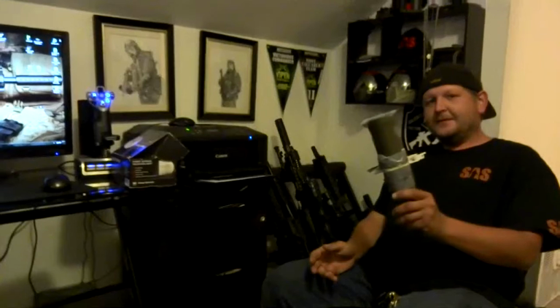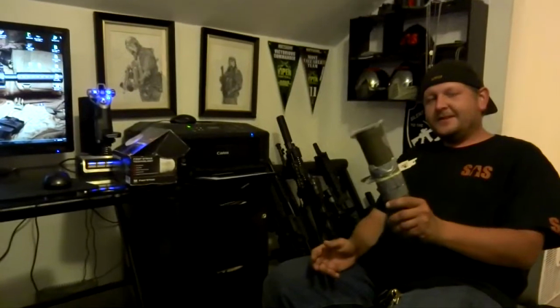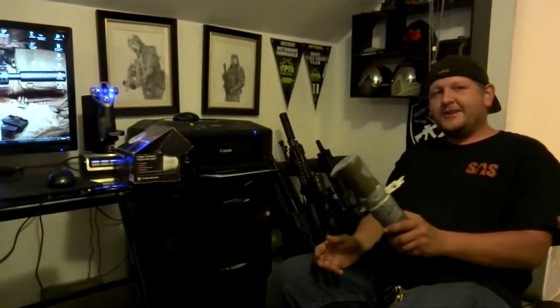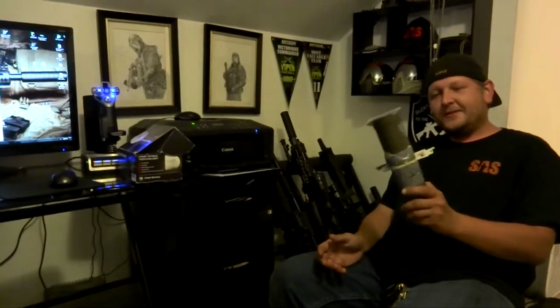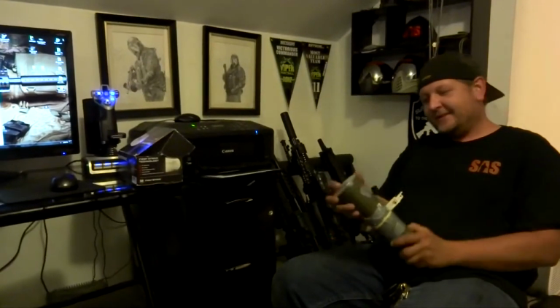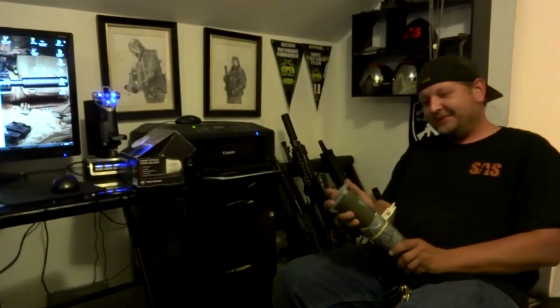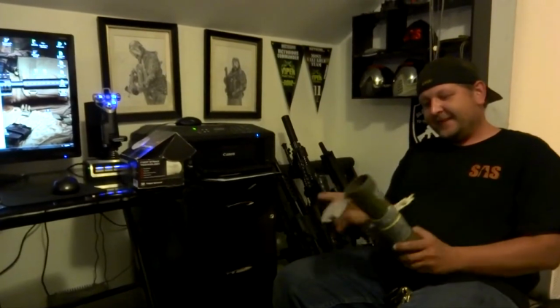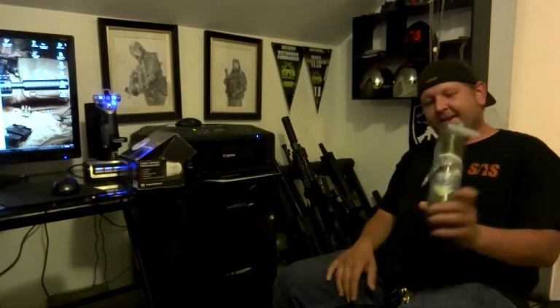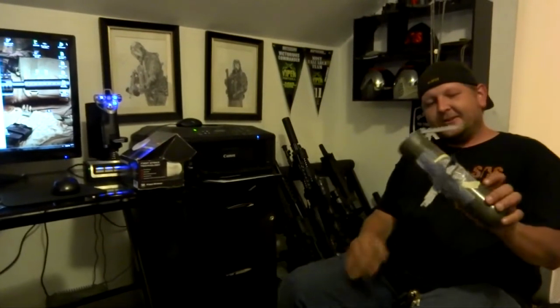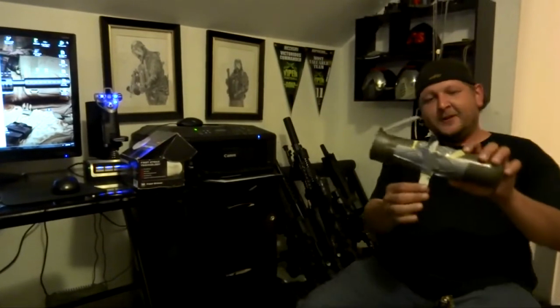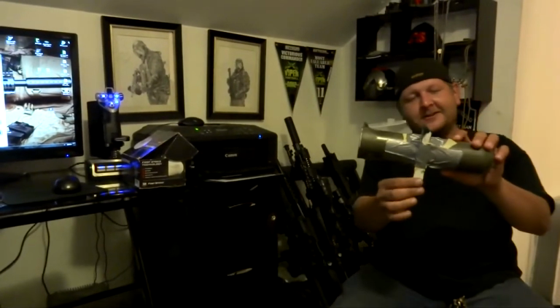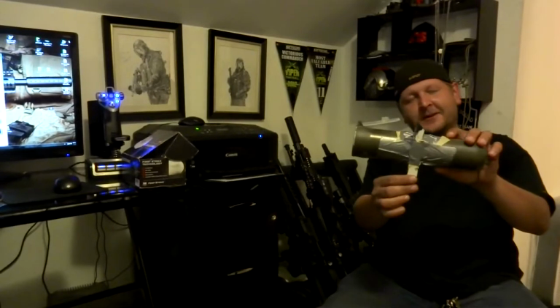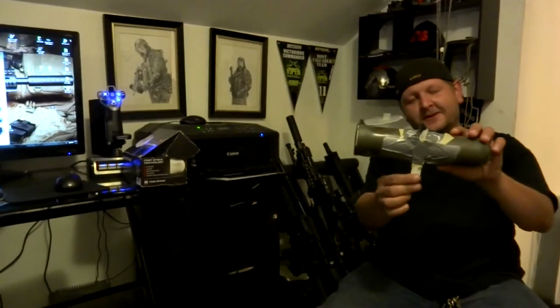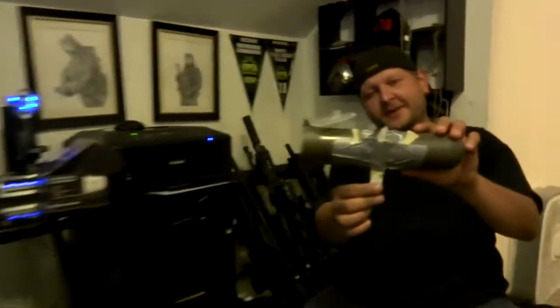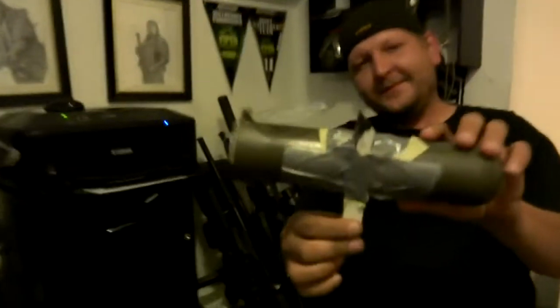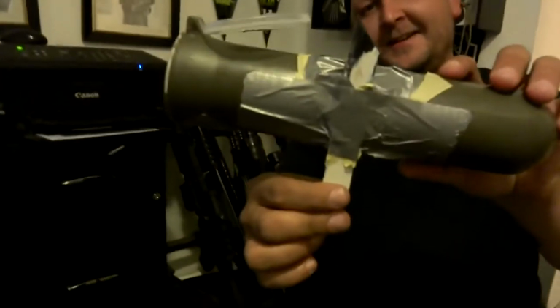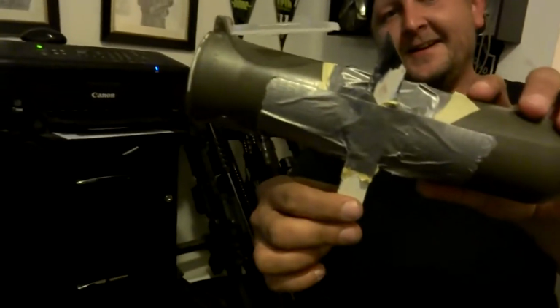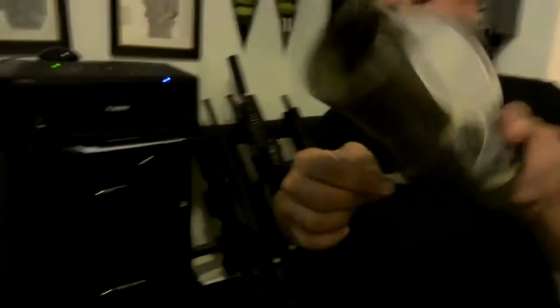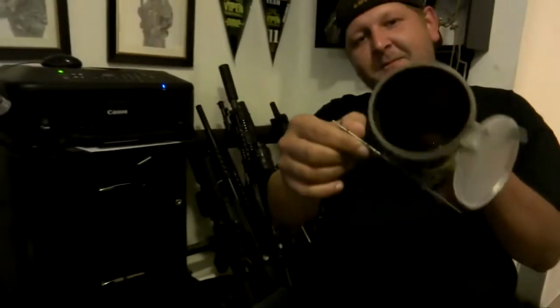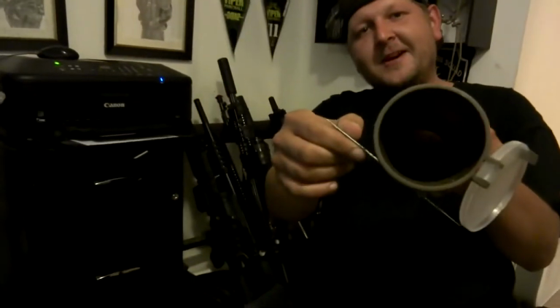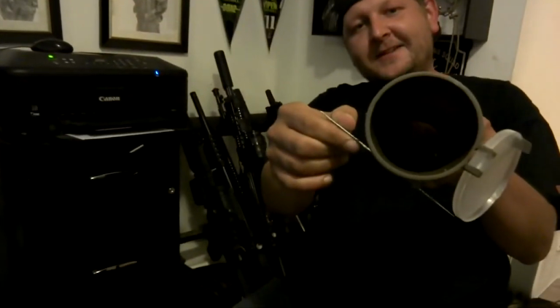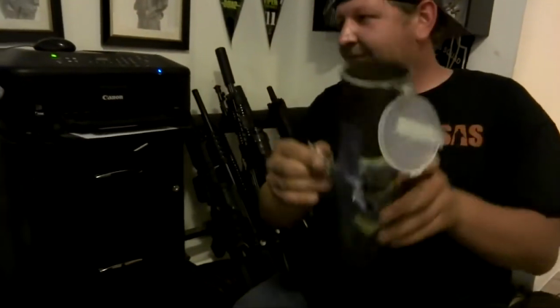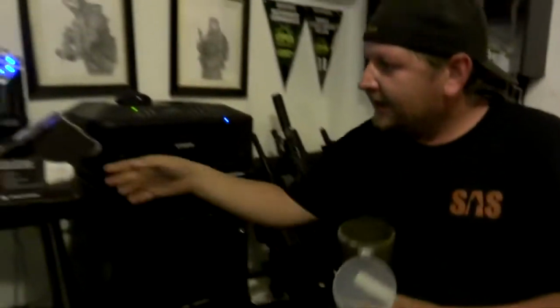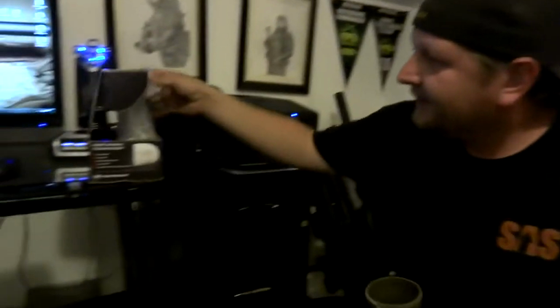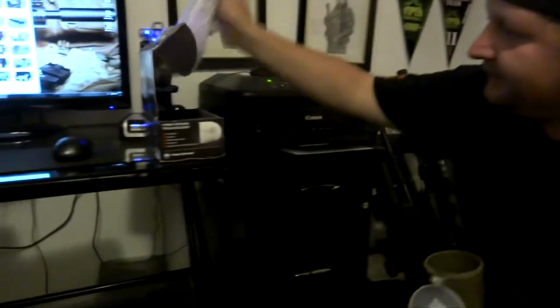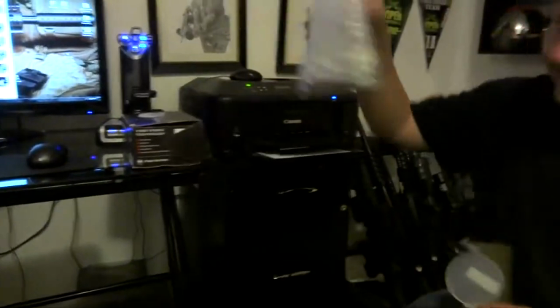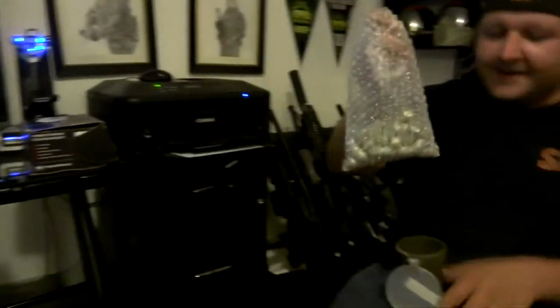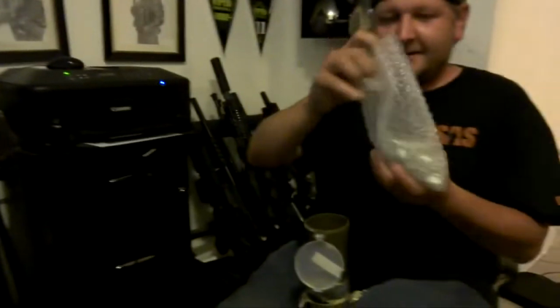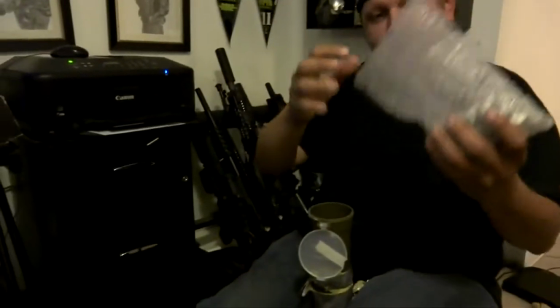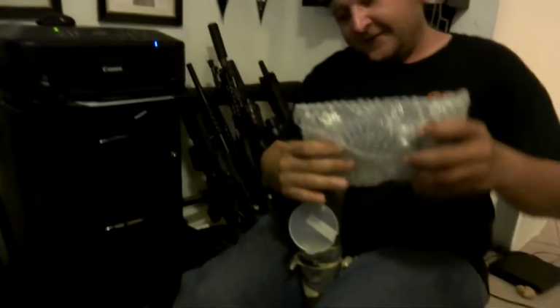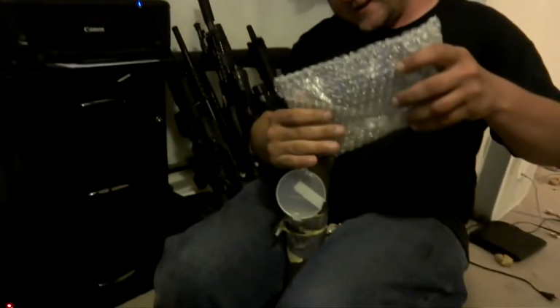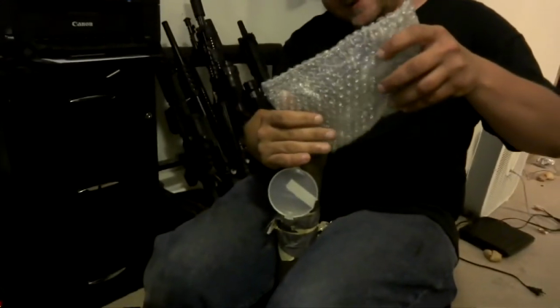This is how I shake my first strikes. I got a dulled out sawzall blade. I got a little bit of bubble wrap in there. Just dump the first strikes in there.